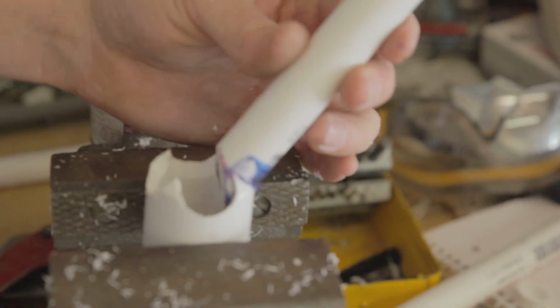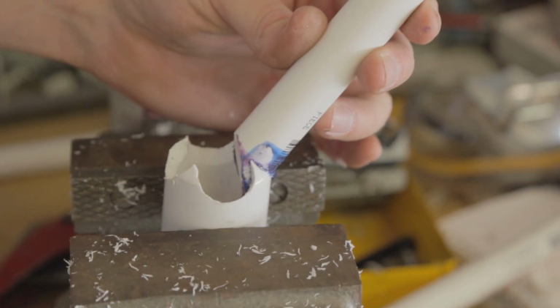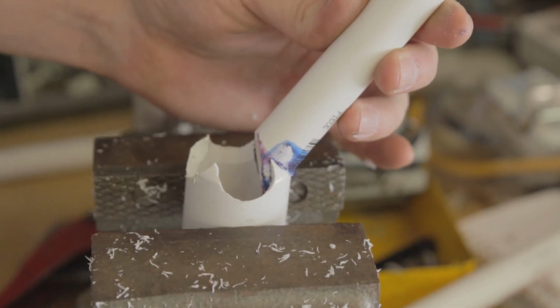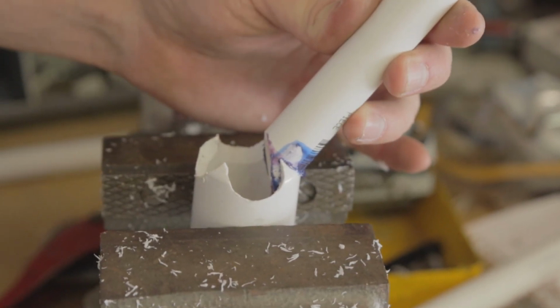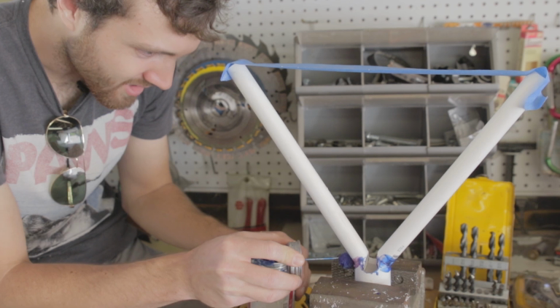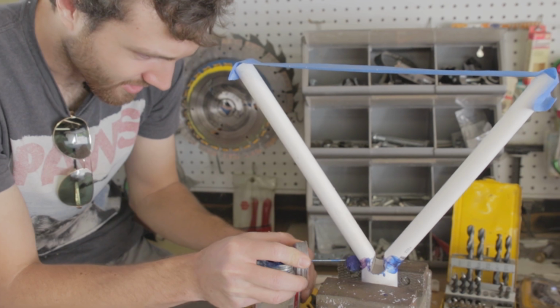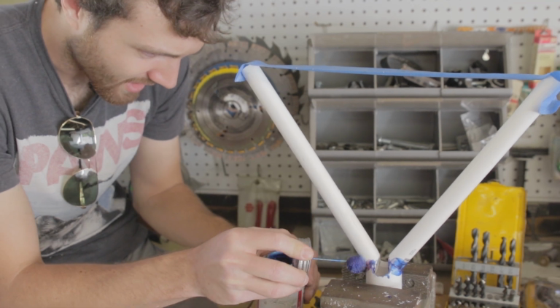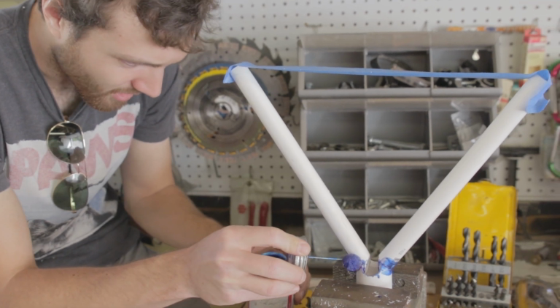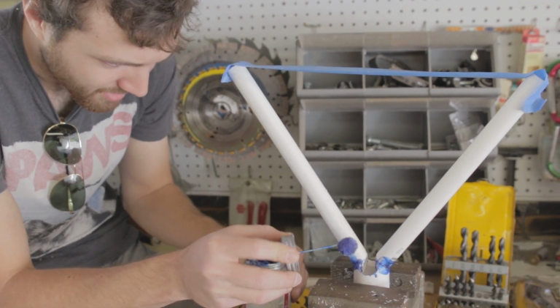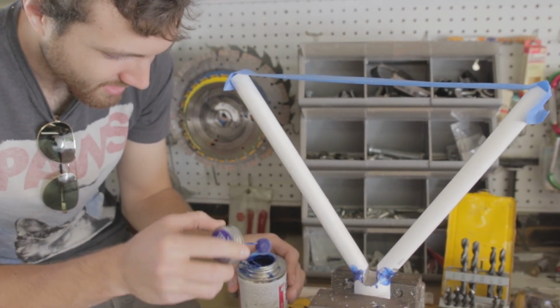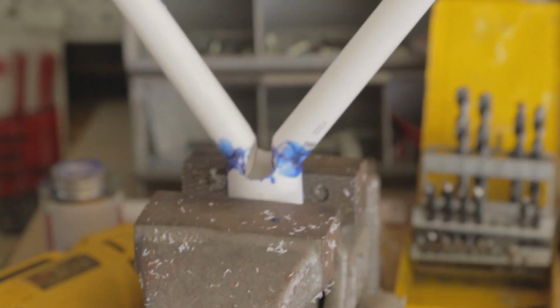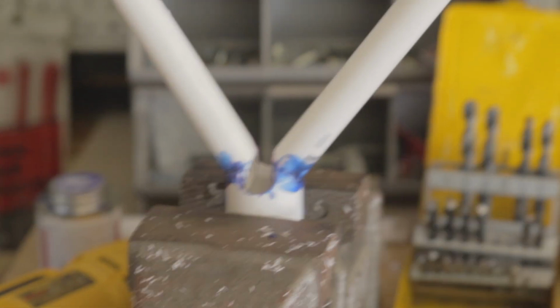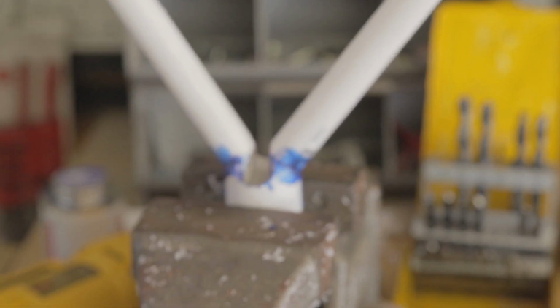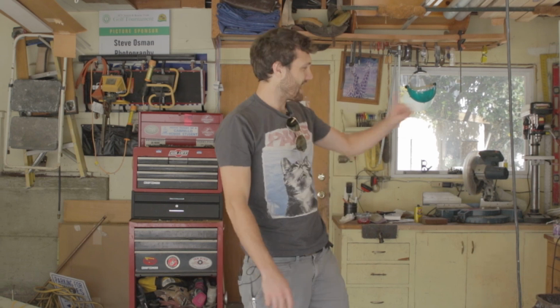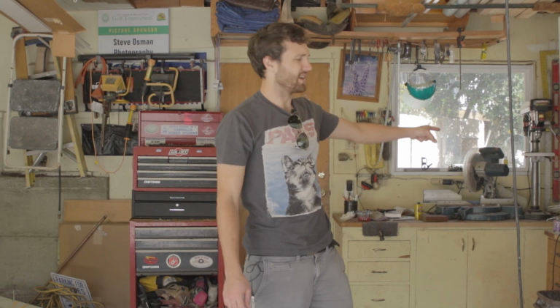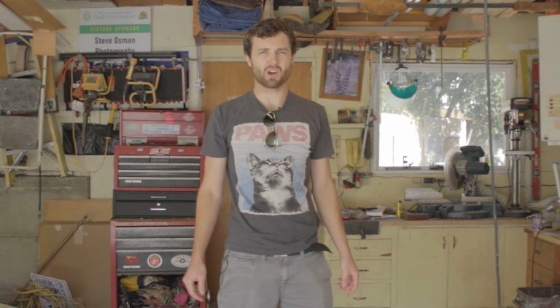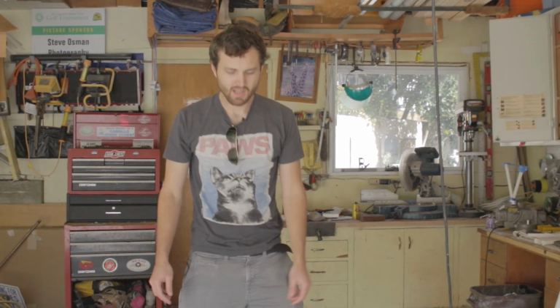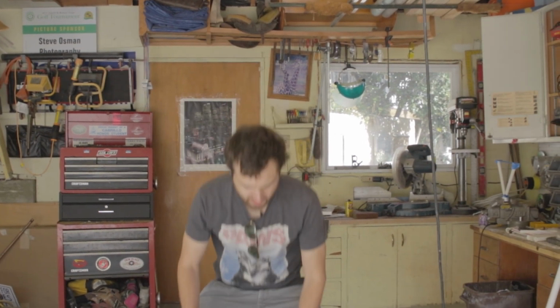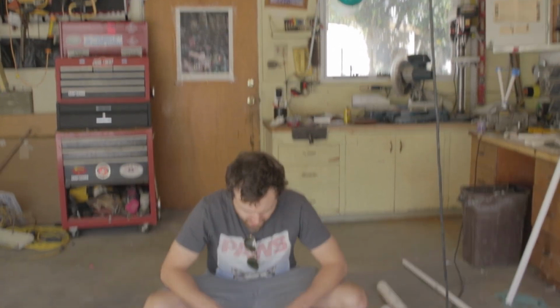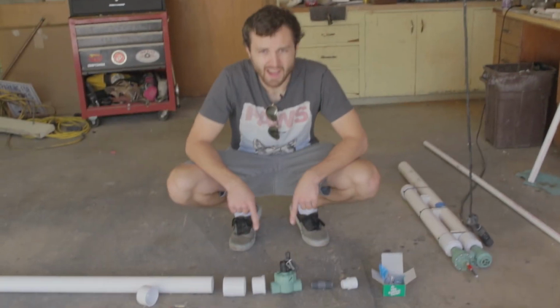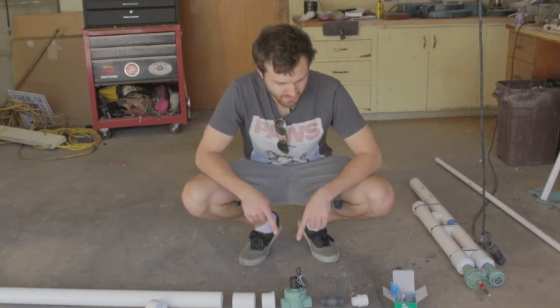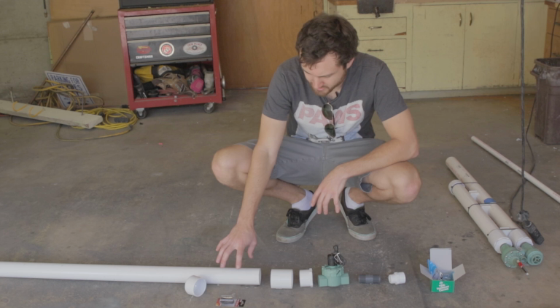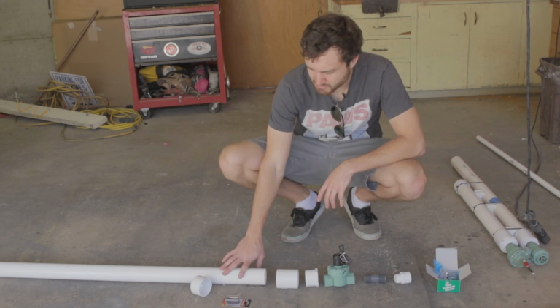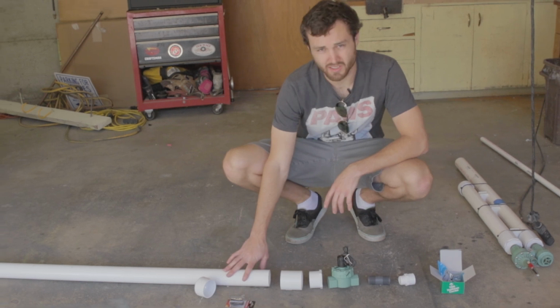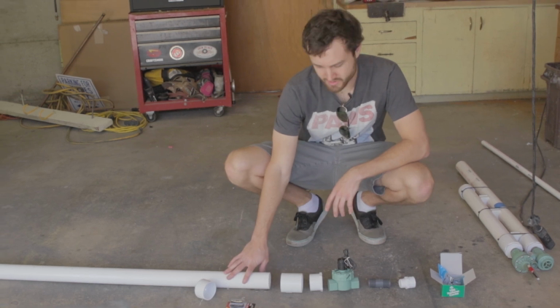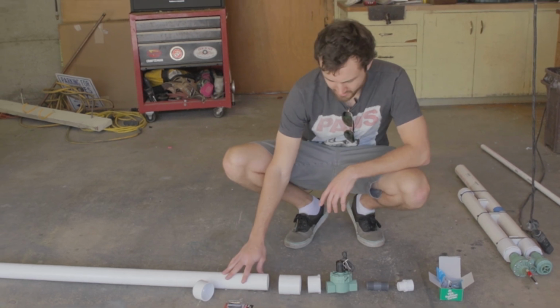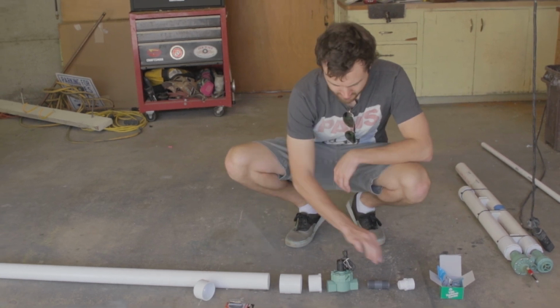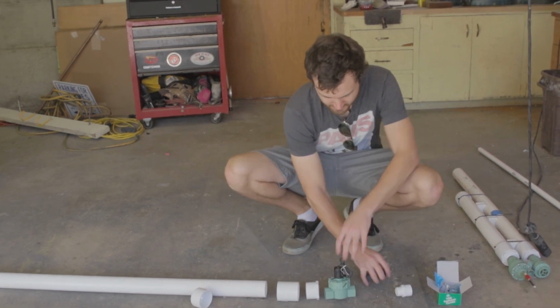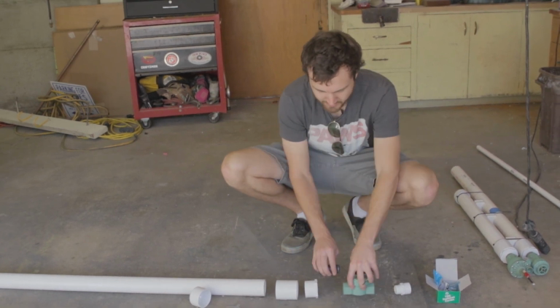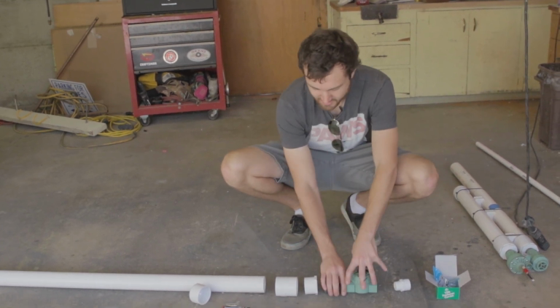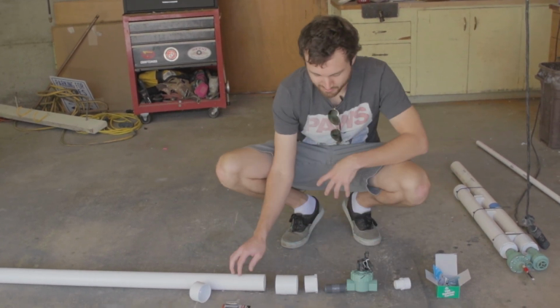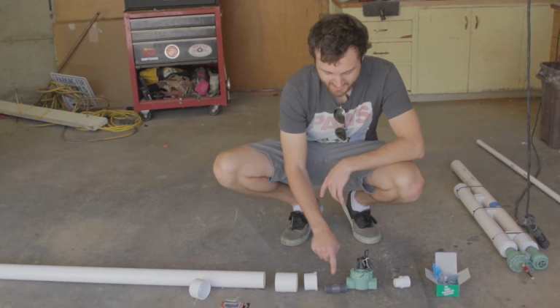This is going to be ugly. The William Osmond channel only does the highest quality crappy science. While that abomination is drying, we're going to start working on the back end of the gun. The two-inch PVC is going to be our air tank, and there's a ridiculous number of fittings to get from the air tank down to one inch.